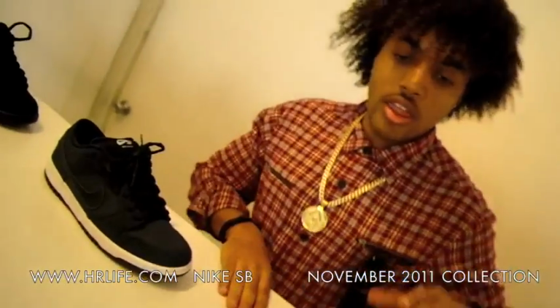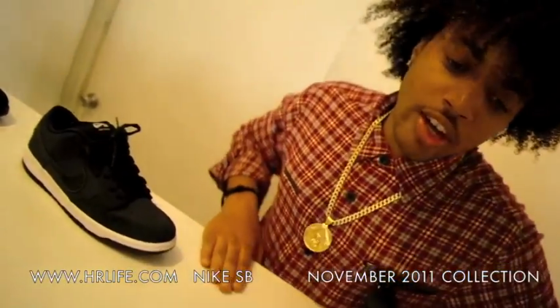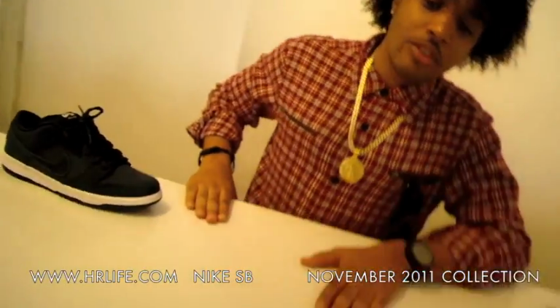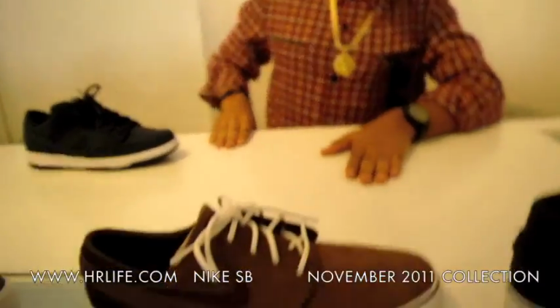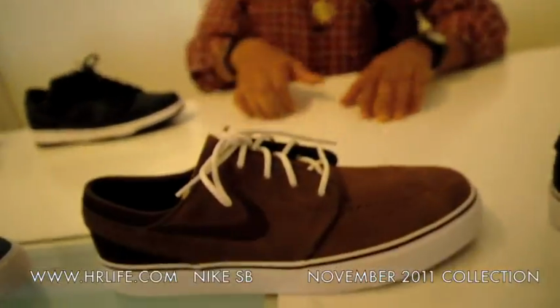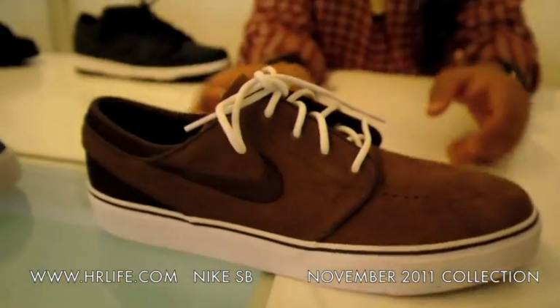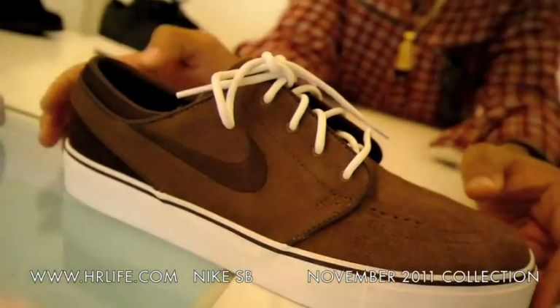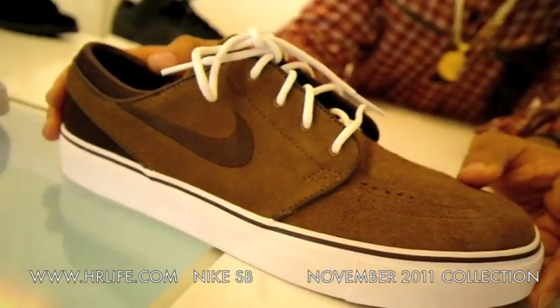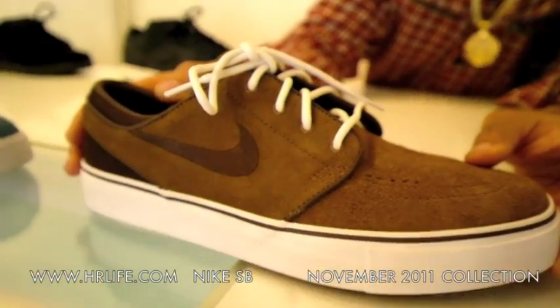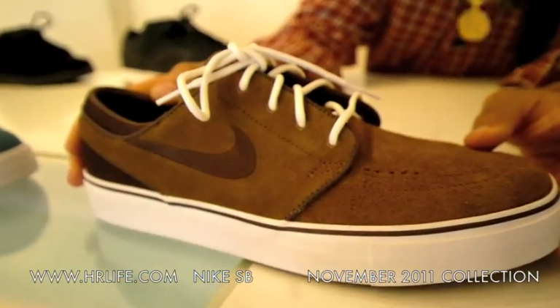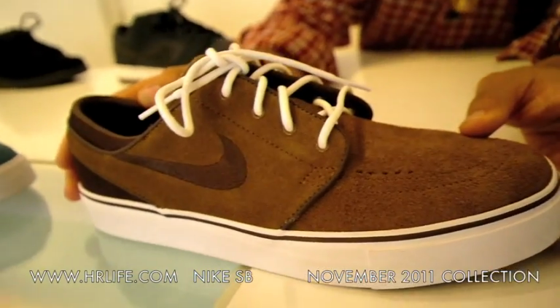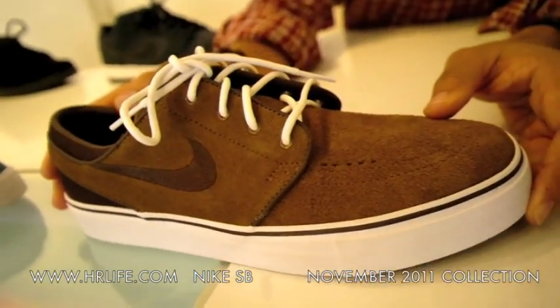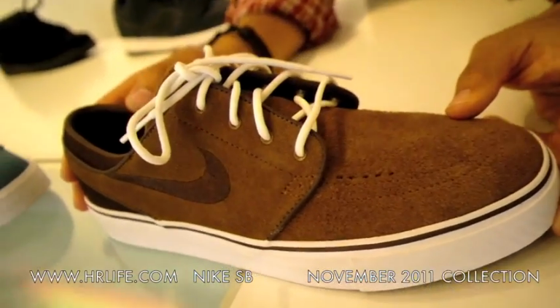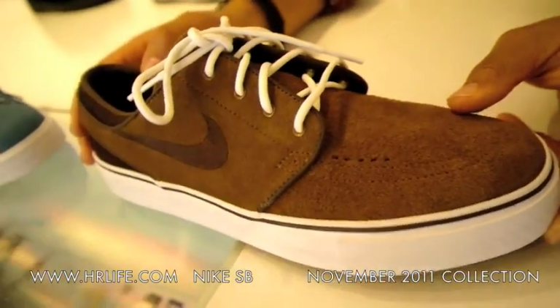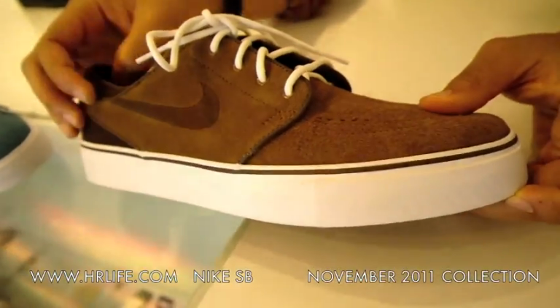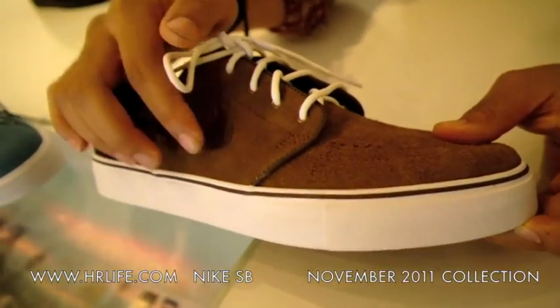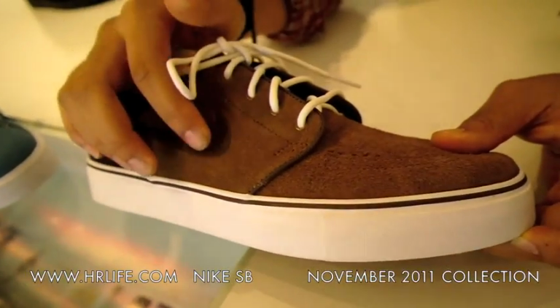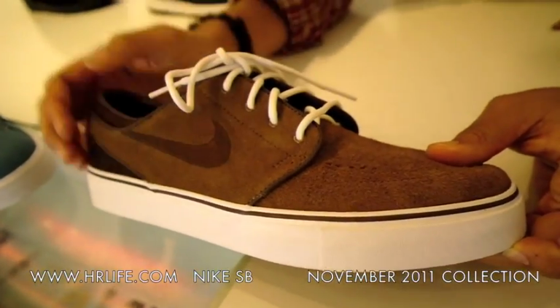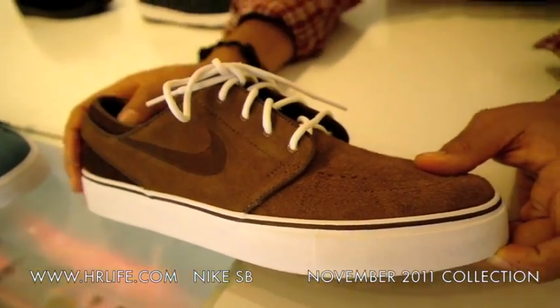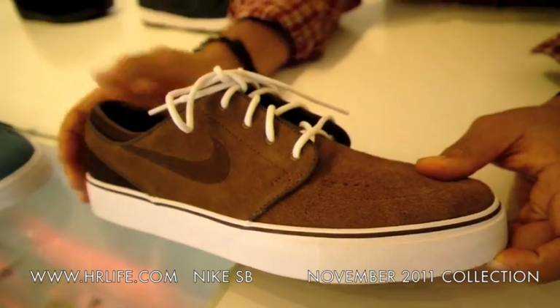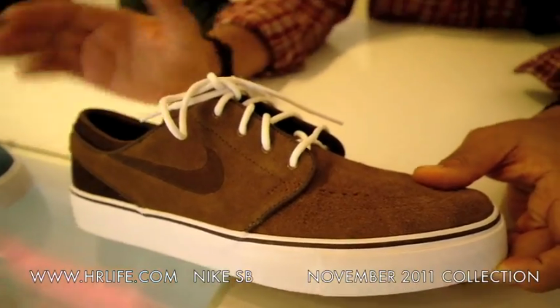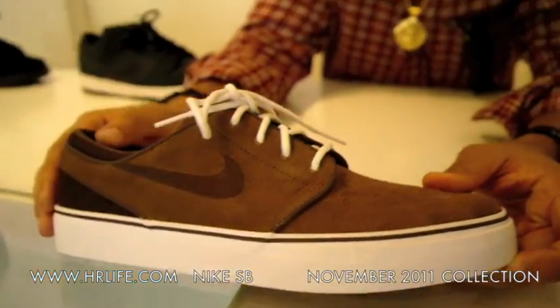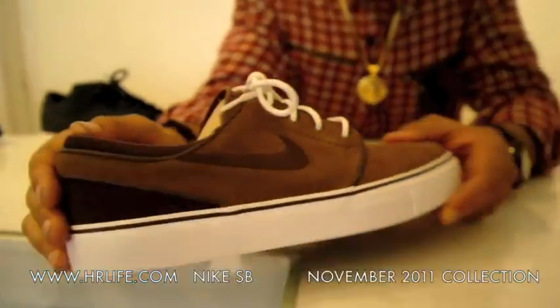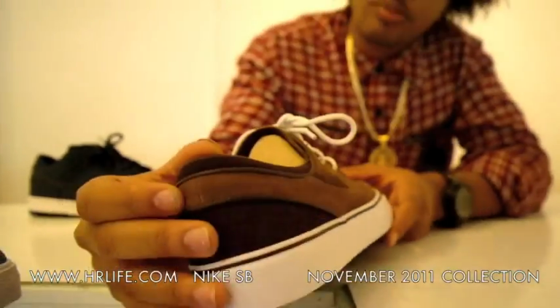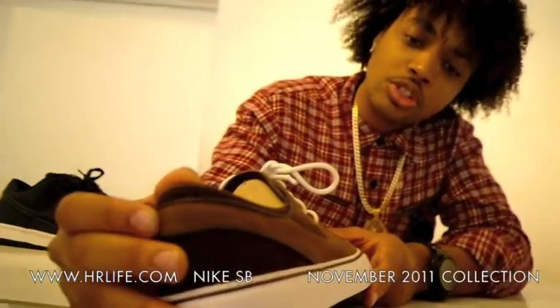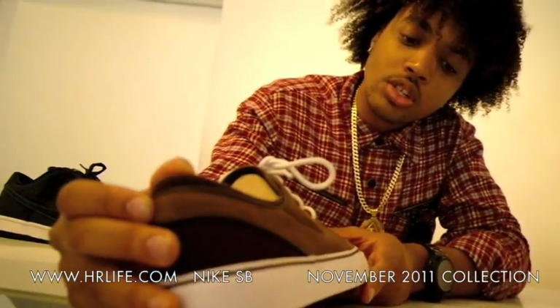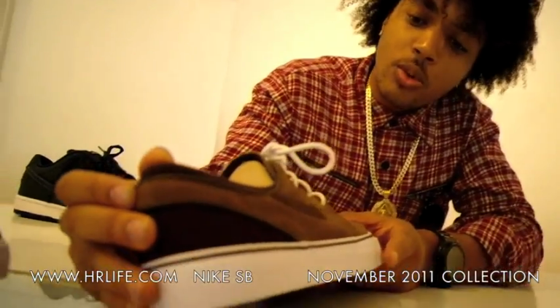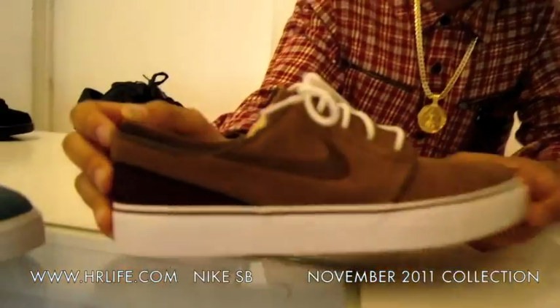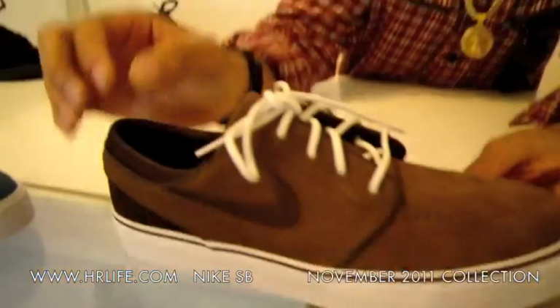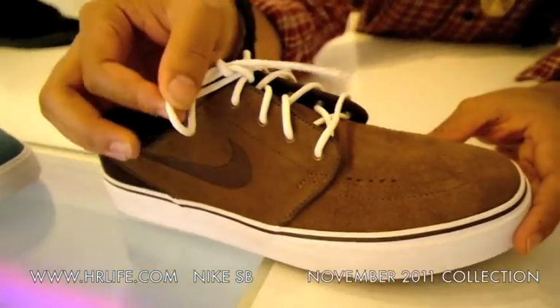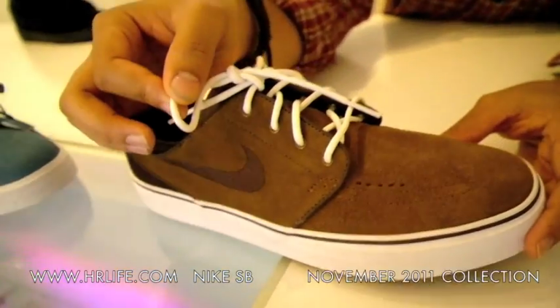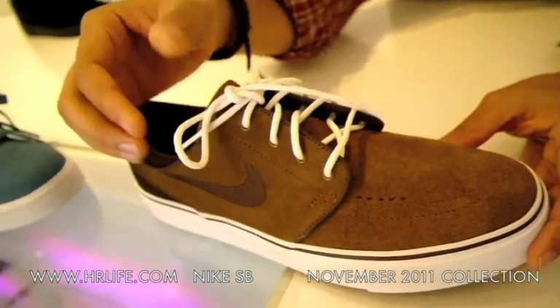Then we have the new Janowskis. It's a burnt umber colorway — an all suede upper with the embroidered brown swoosh. It's really a two-tone panel shoe with the white outsole and white laces.